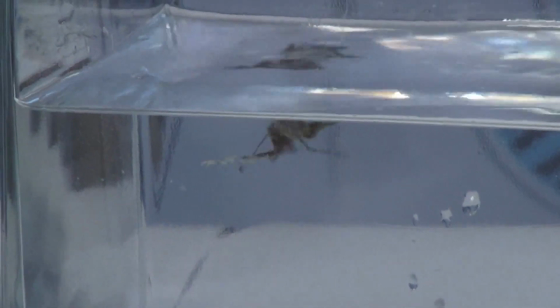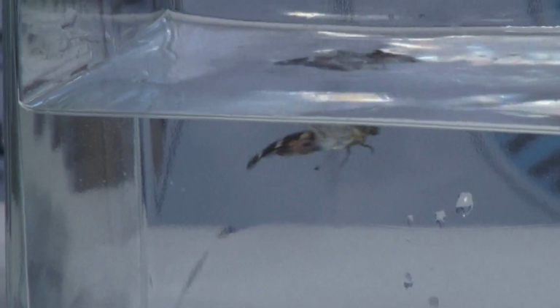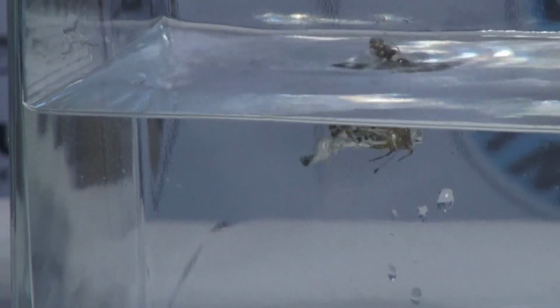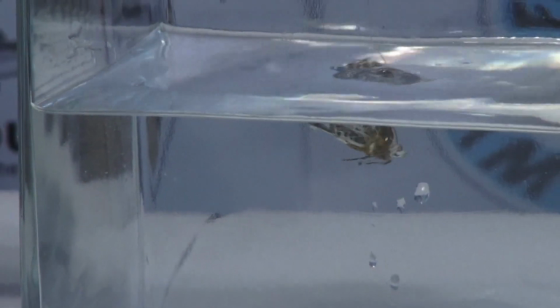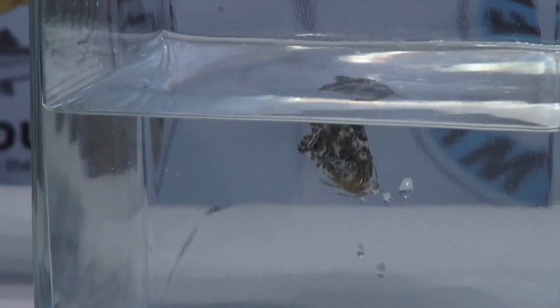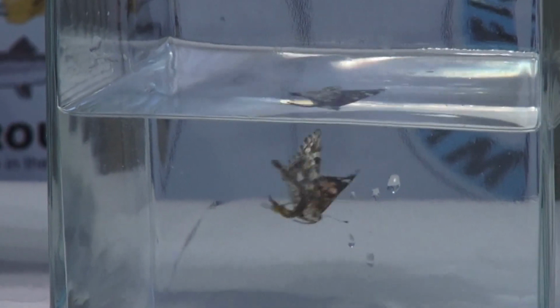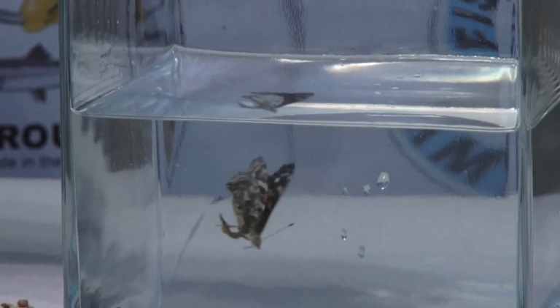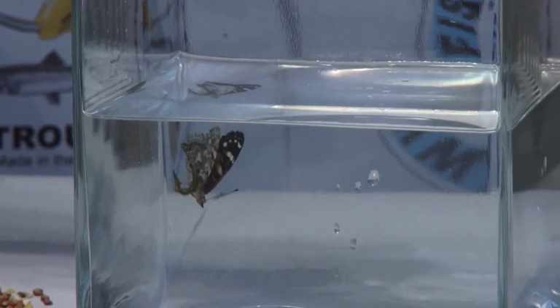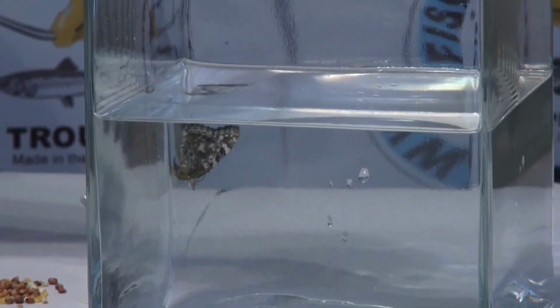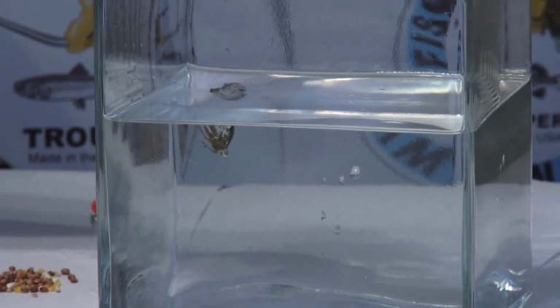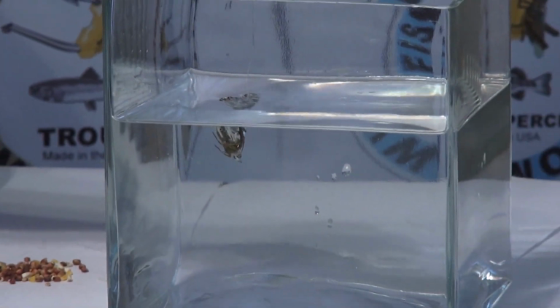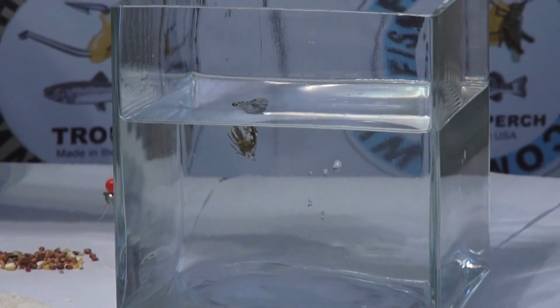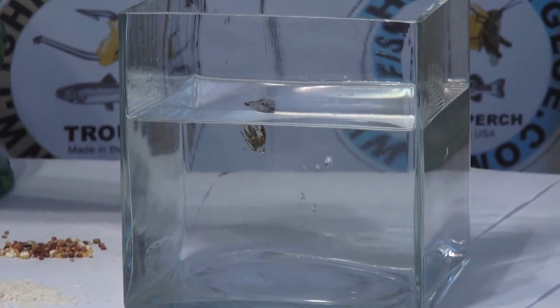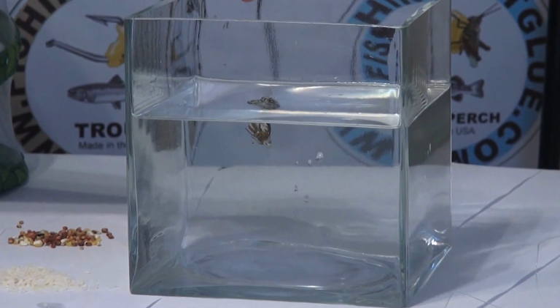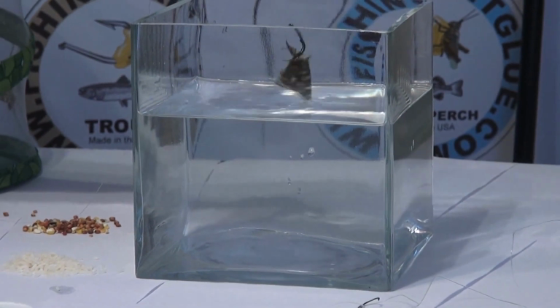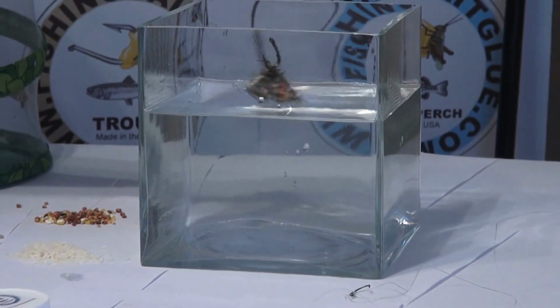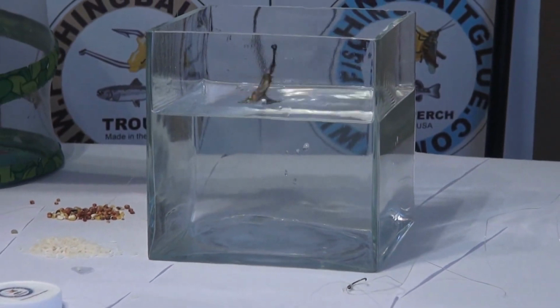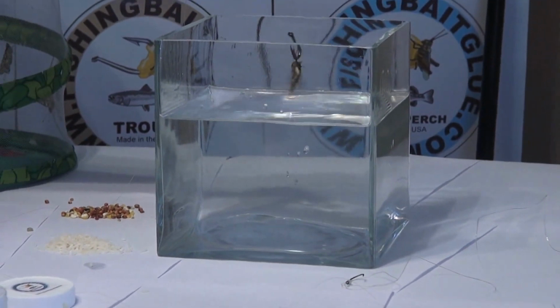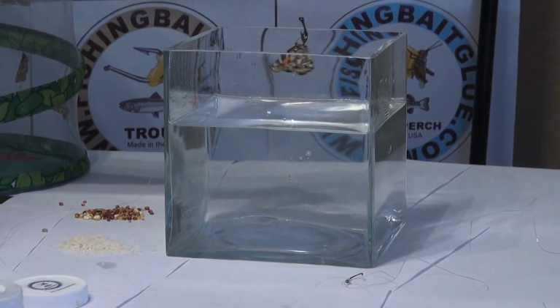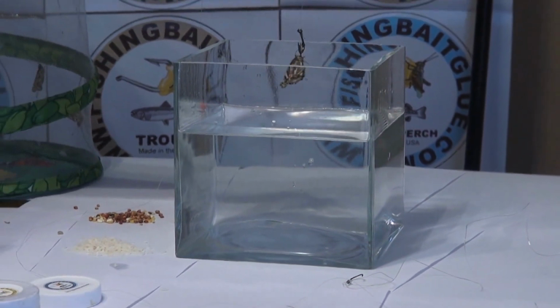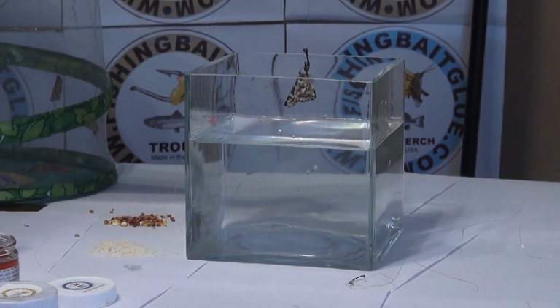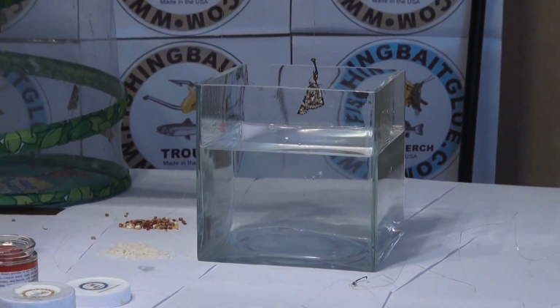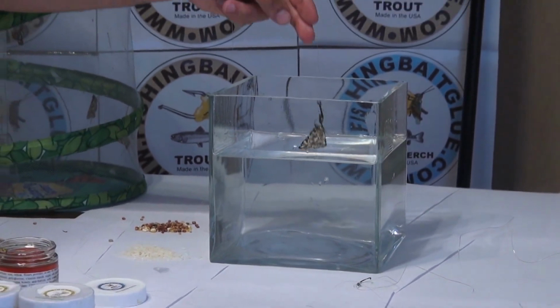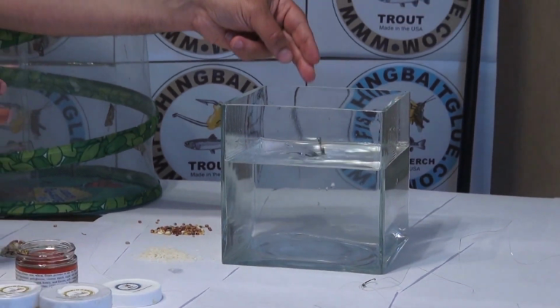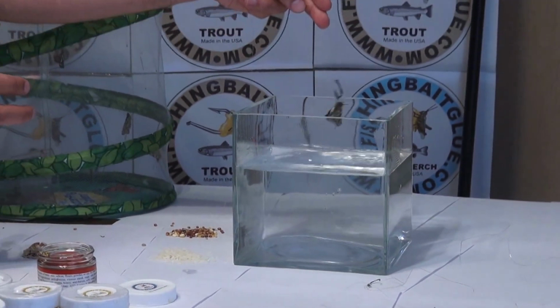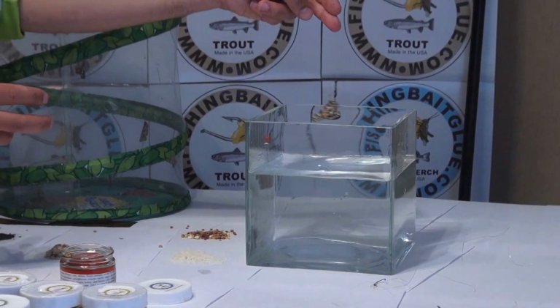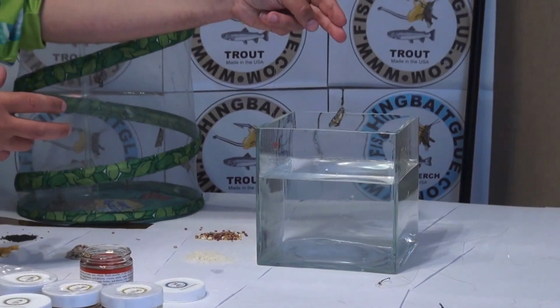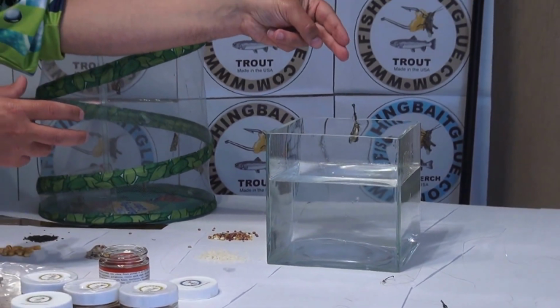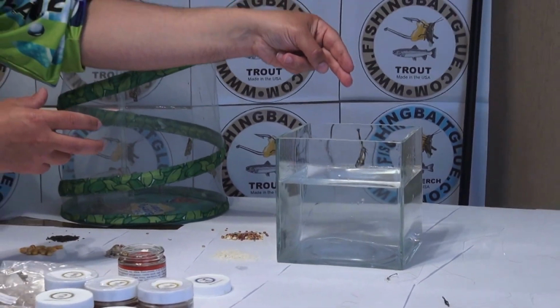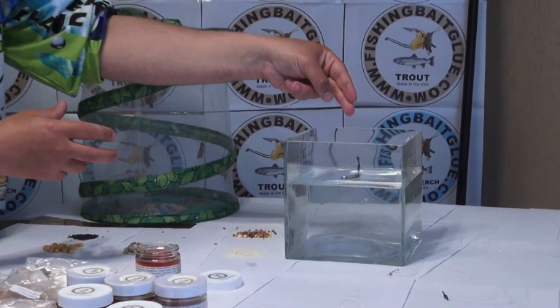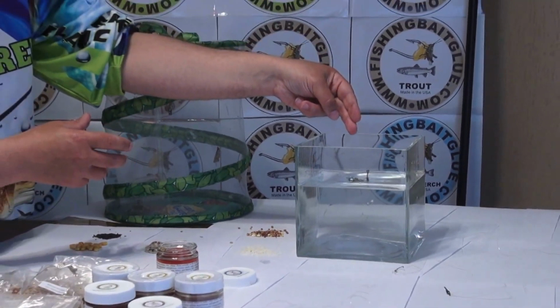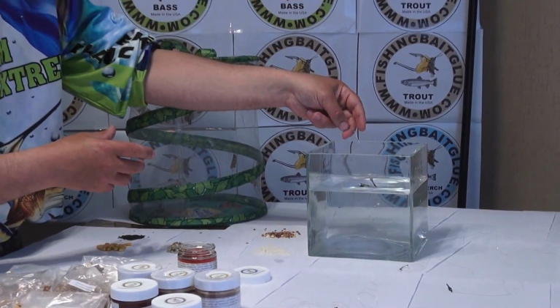So nothing else sticks to it. As you can see, you can cast it and still the butterfly stays hooked.